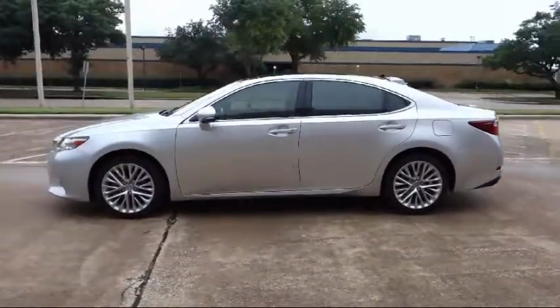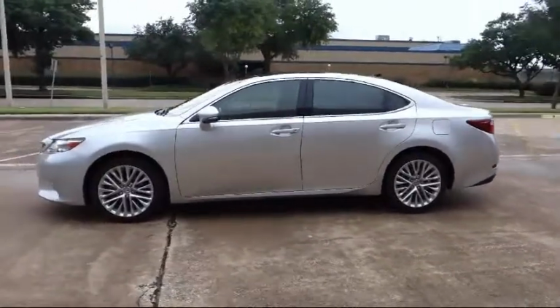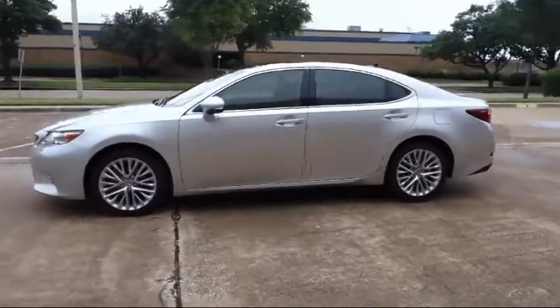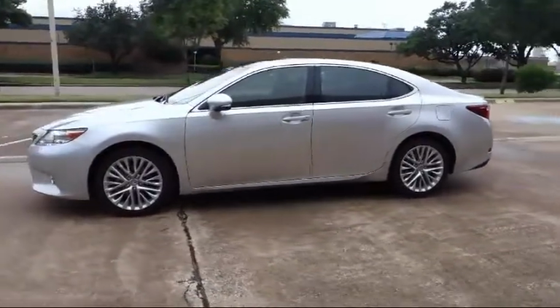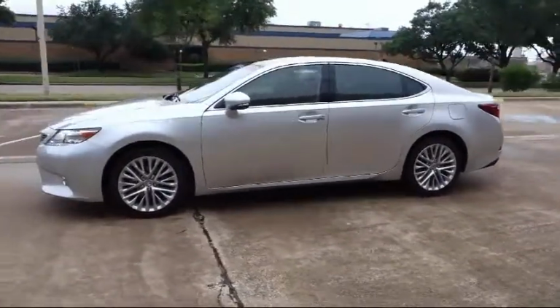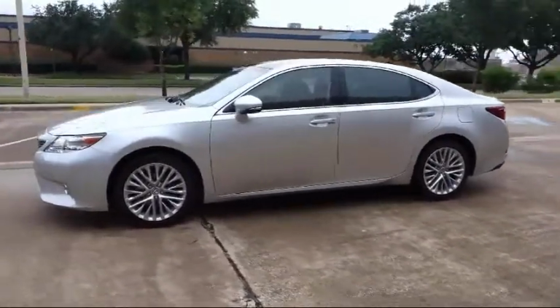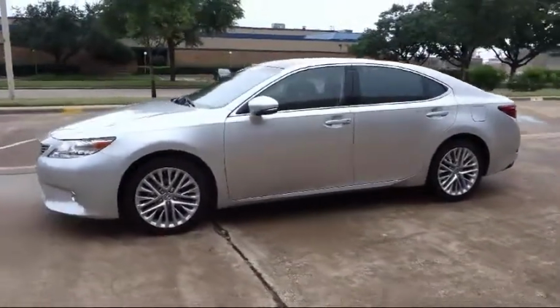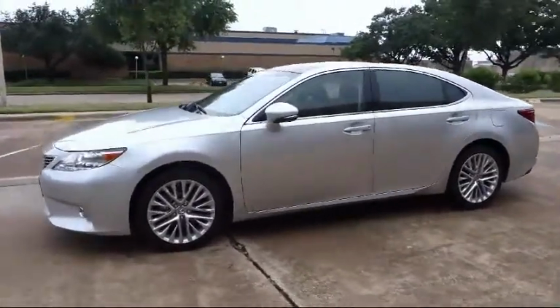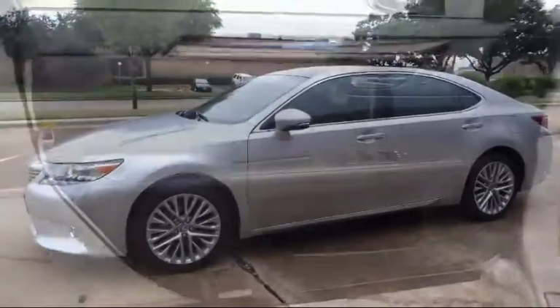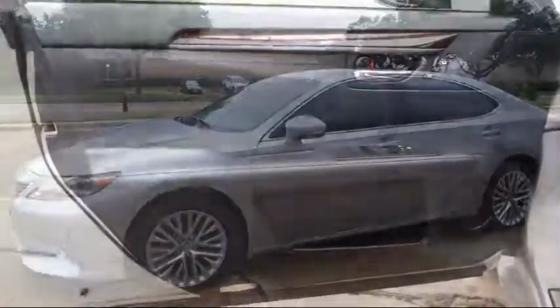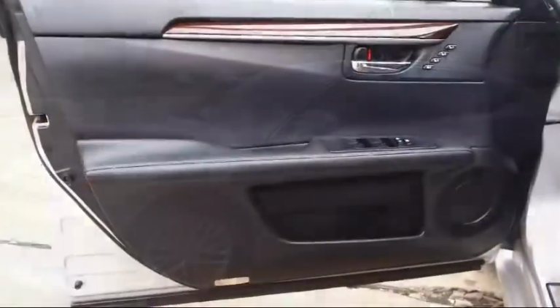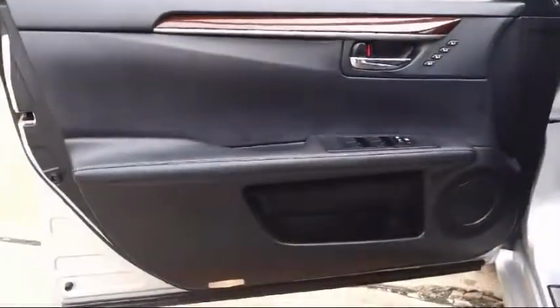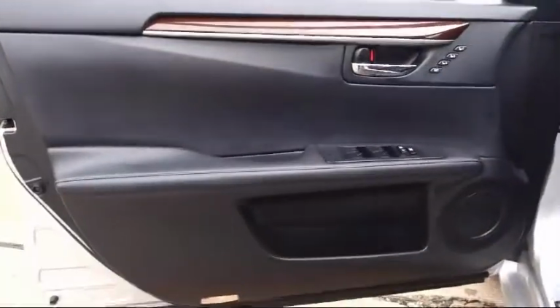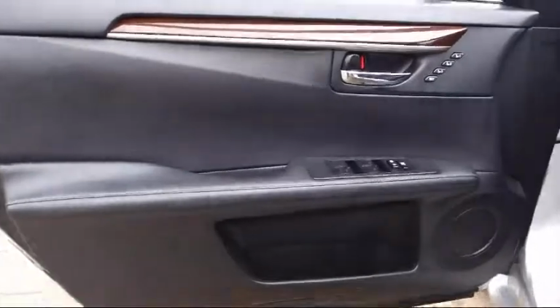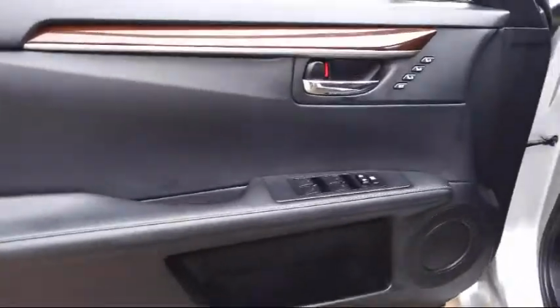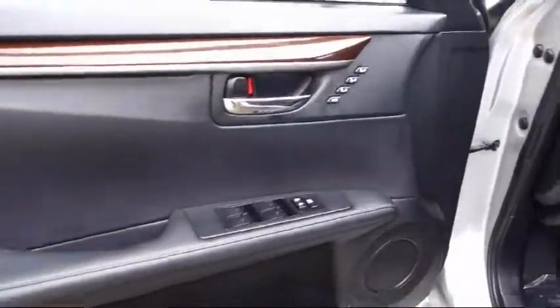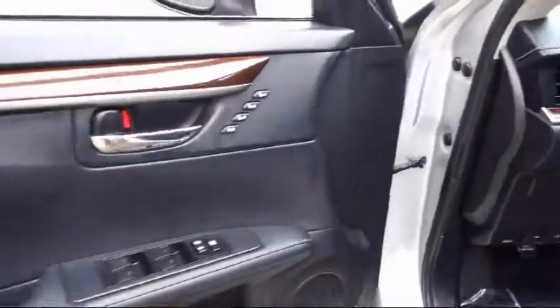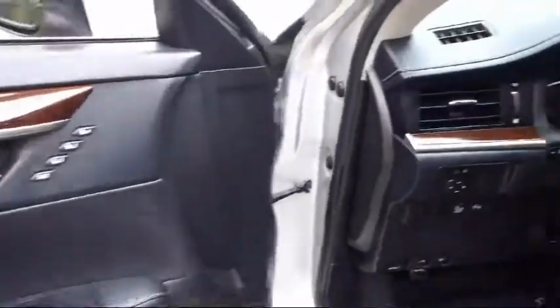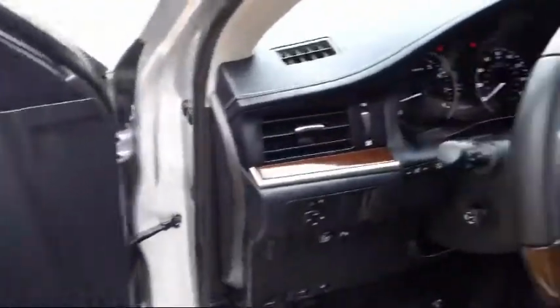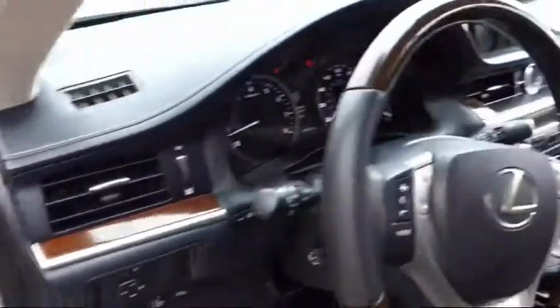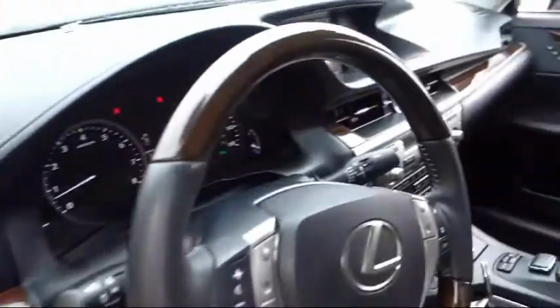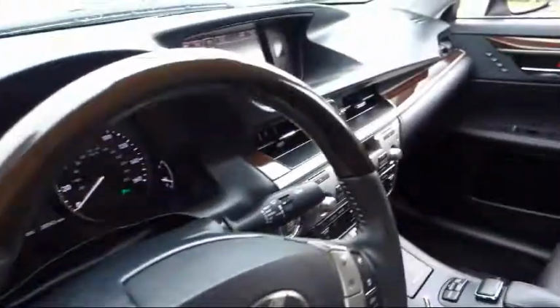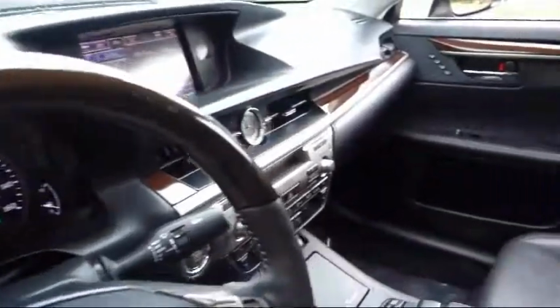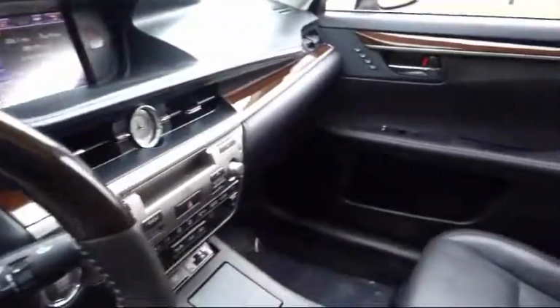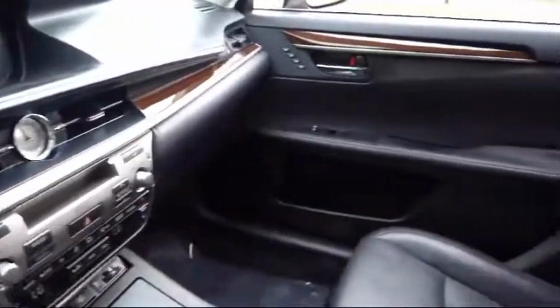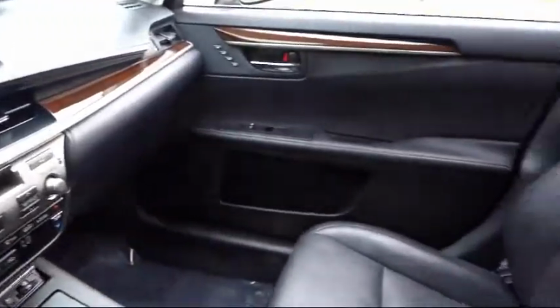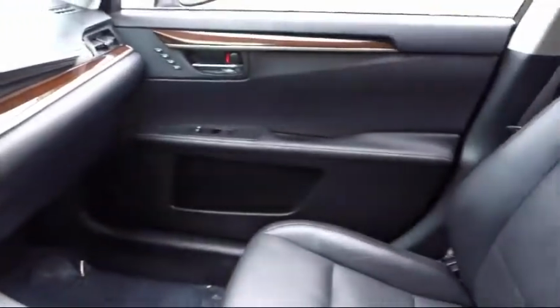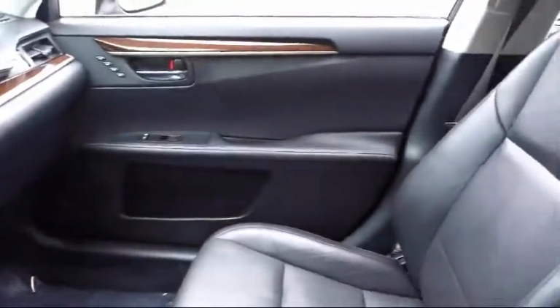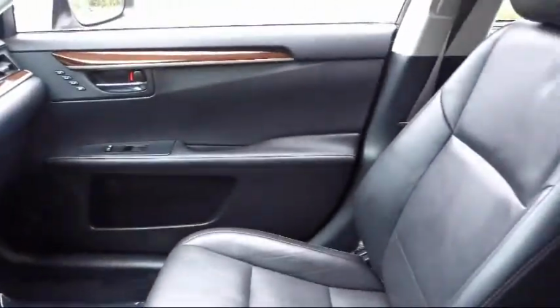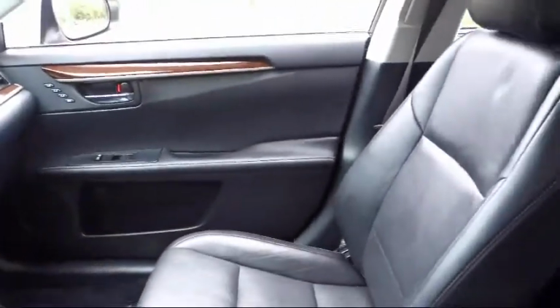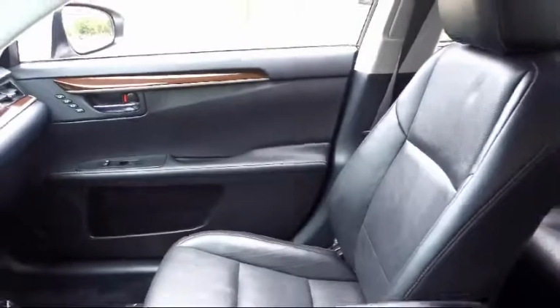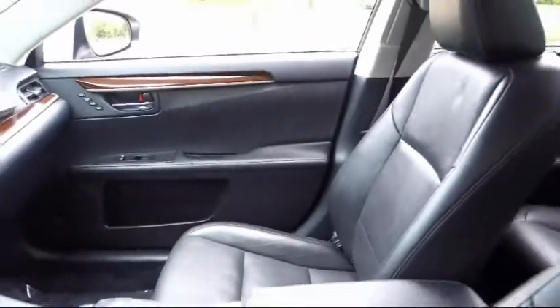We know you value your time, and no one likes spending hours purchasing a vehicle. AutoCentrics eliminates all the hassle and stress normally associated with buying a car.